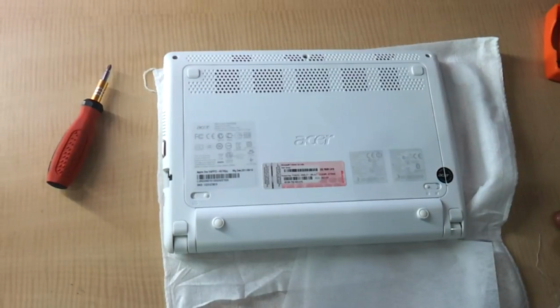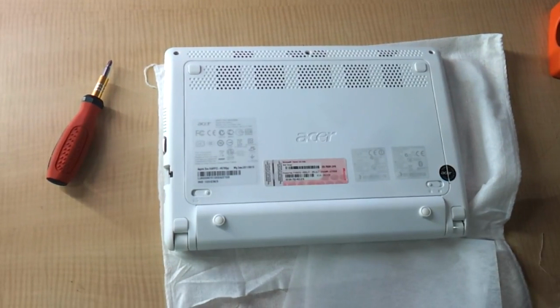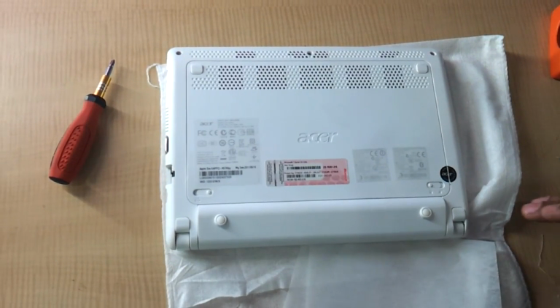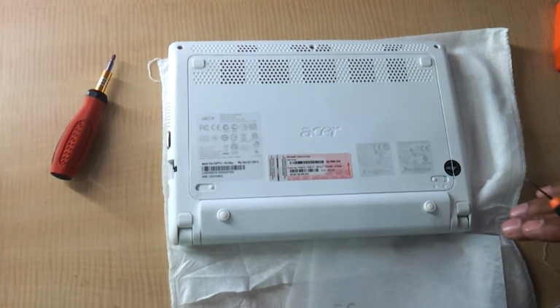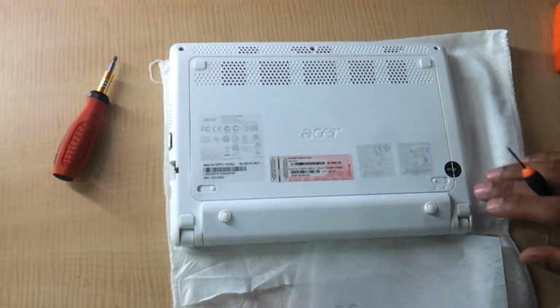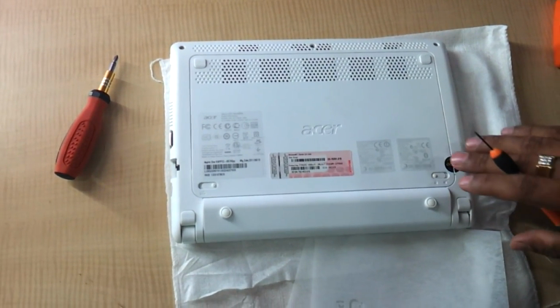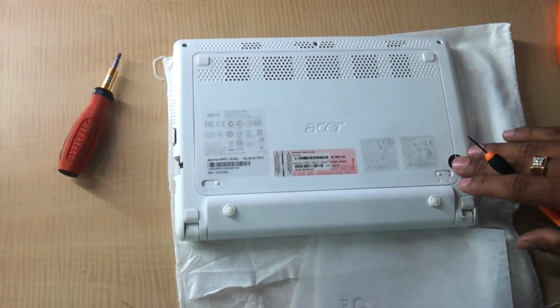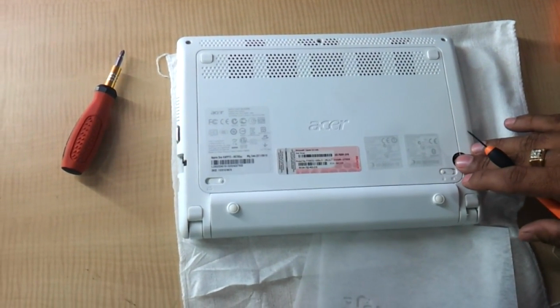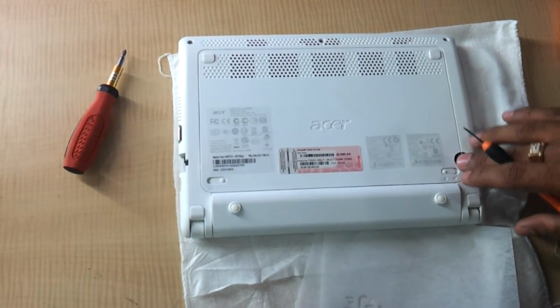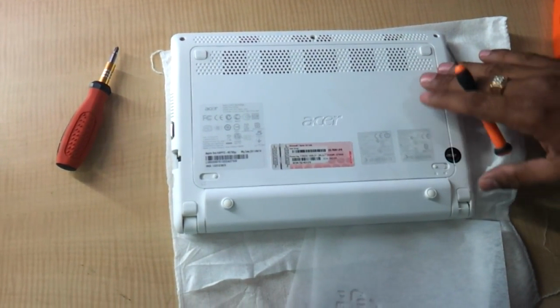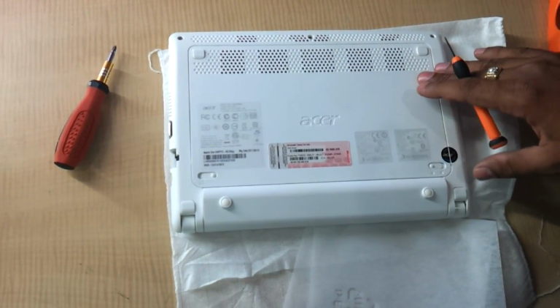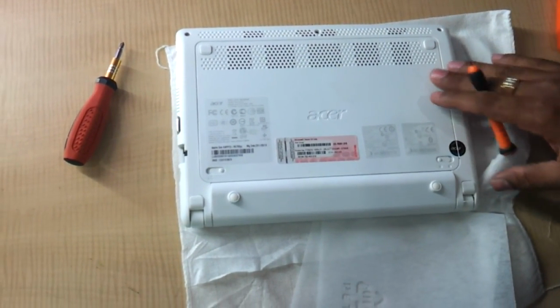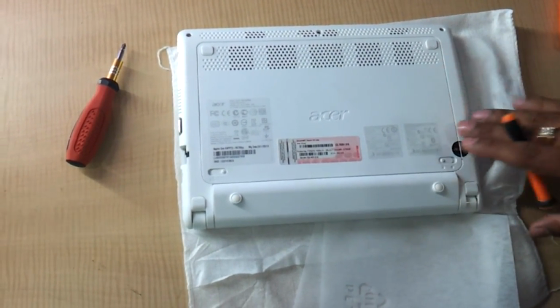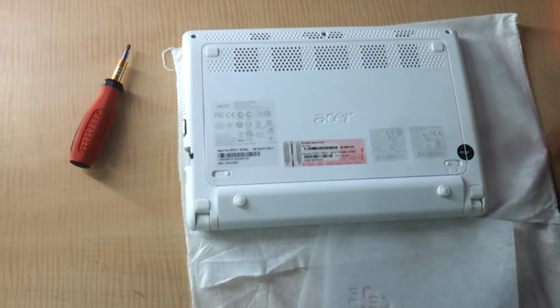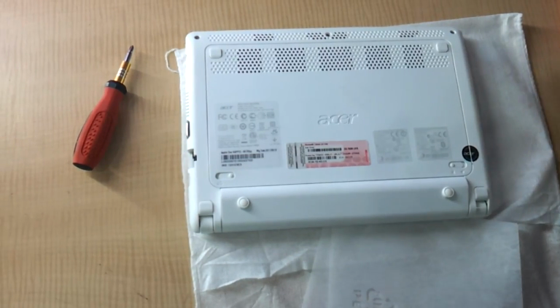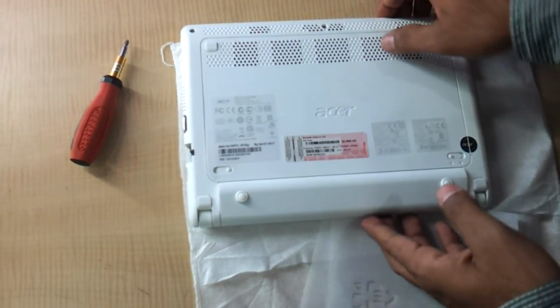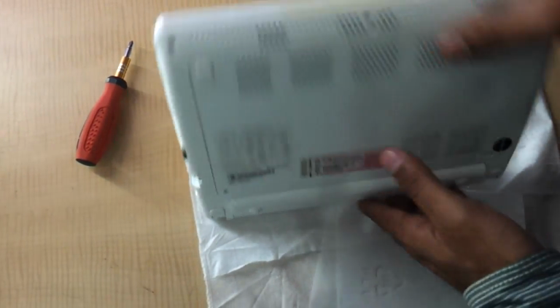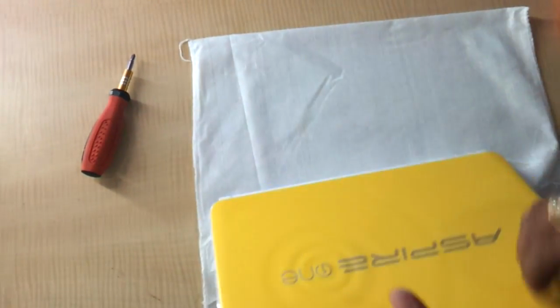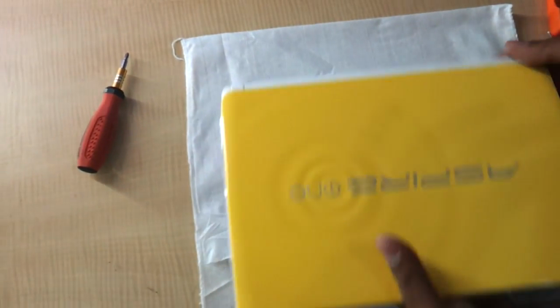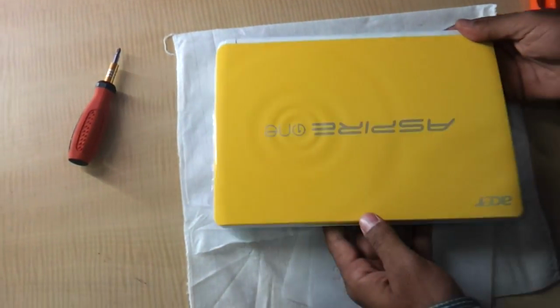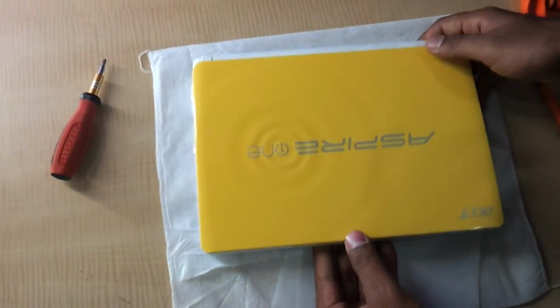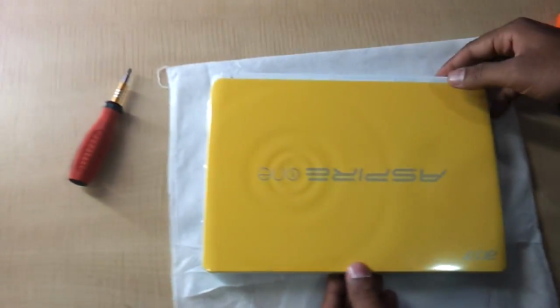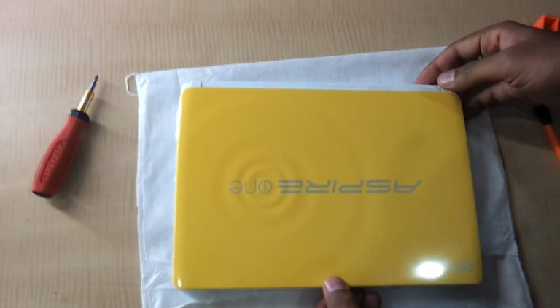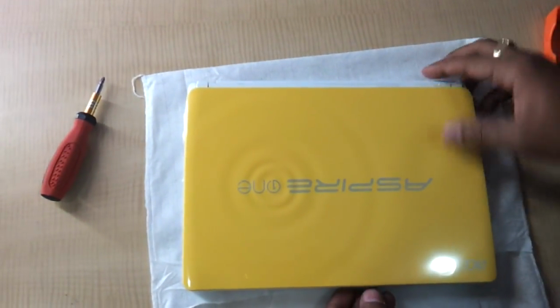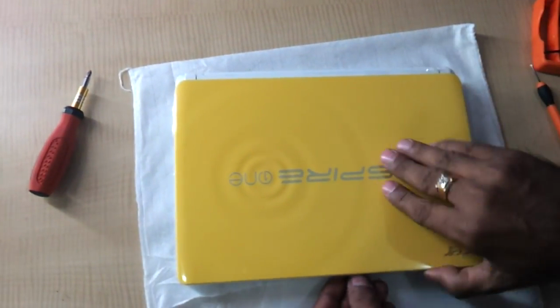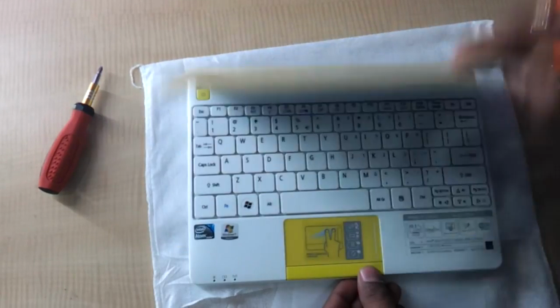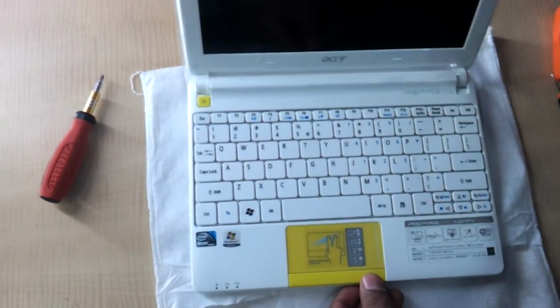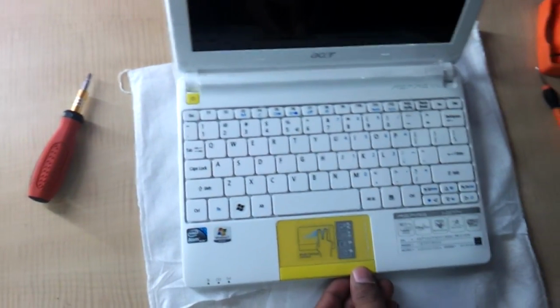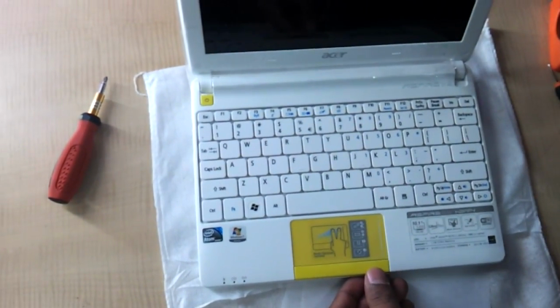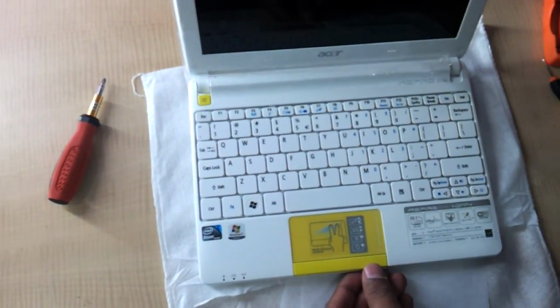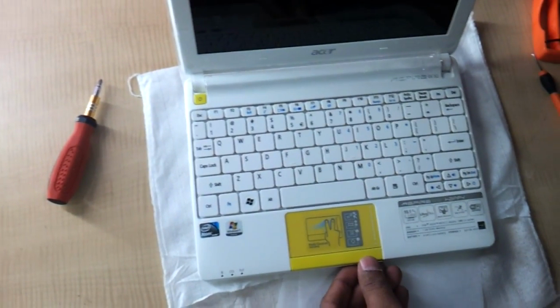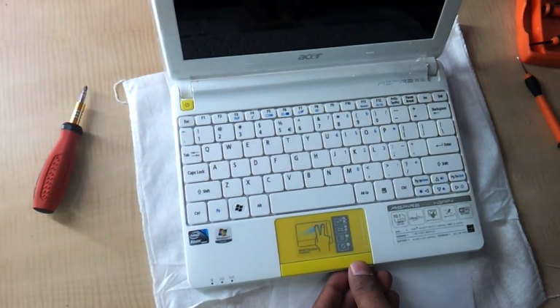Hi guys, in this small video we are going to show you how to upgrade the hard drive or the RAM of the Acer Happy Series. As you can see, this is the Acer Happy Series that we are upgrading today. This is the latest Acer netbook by Acer.